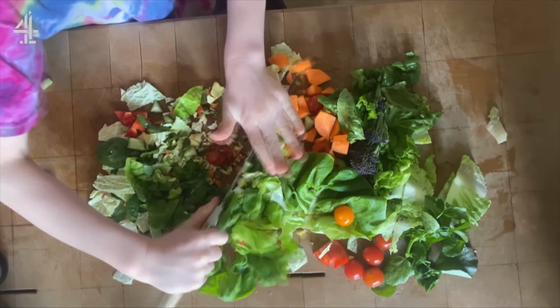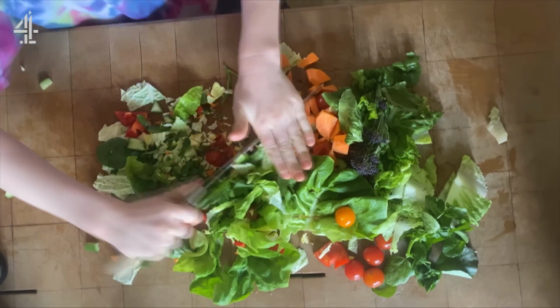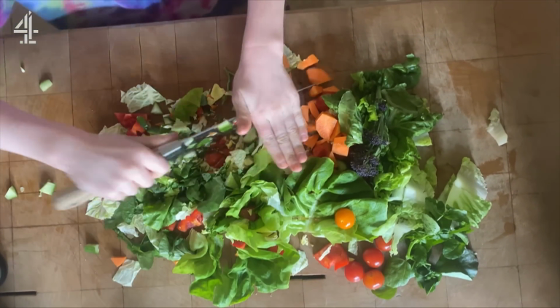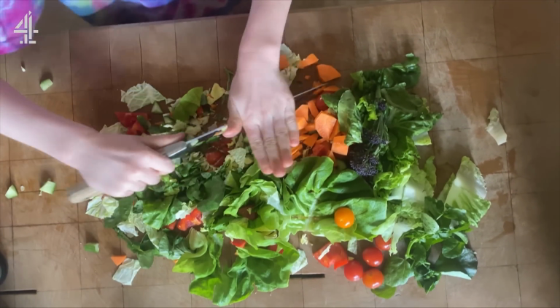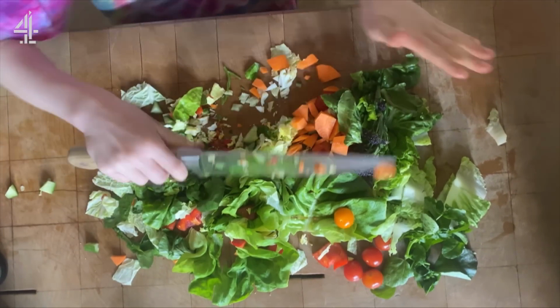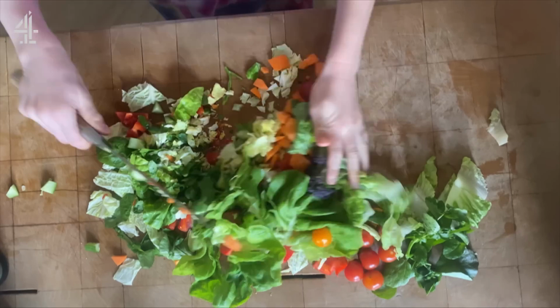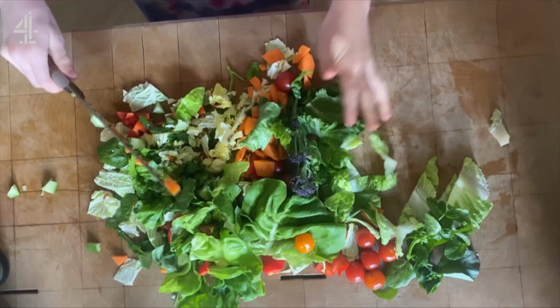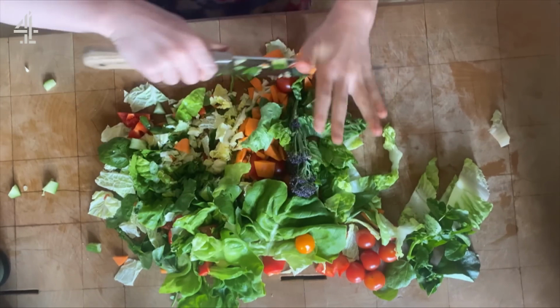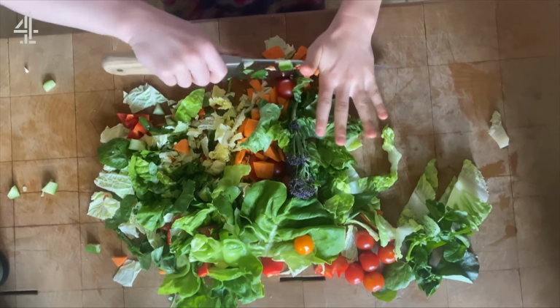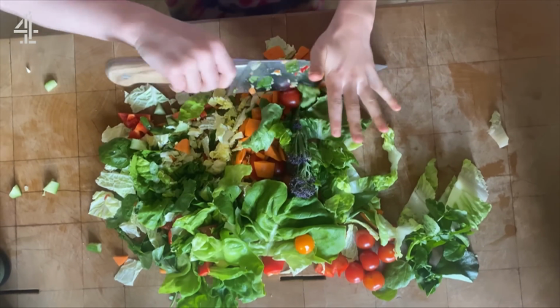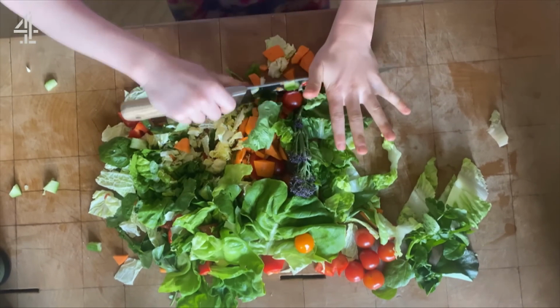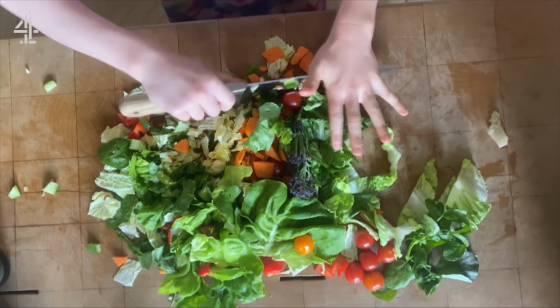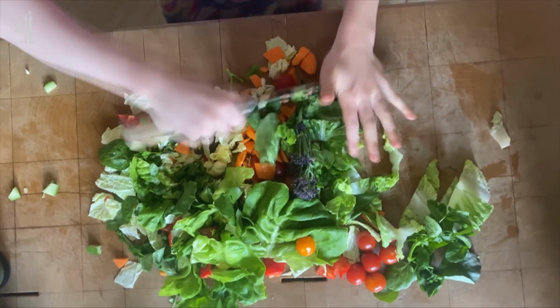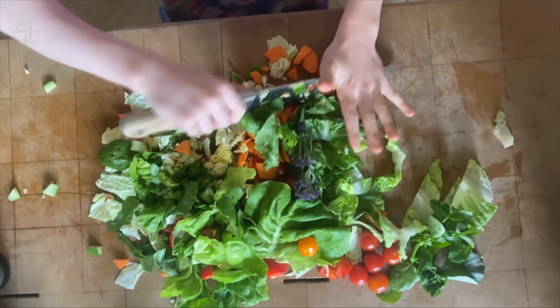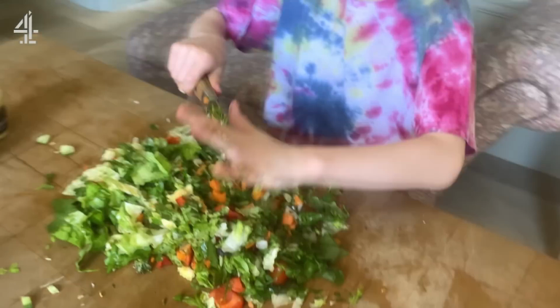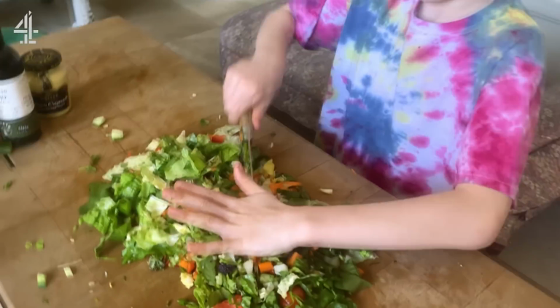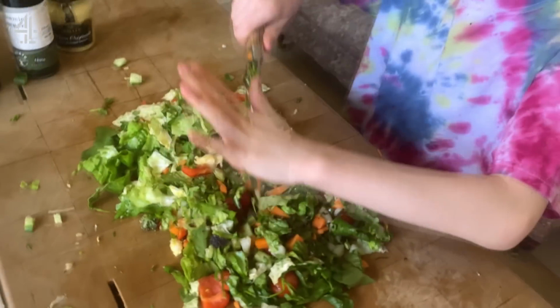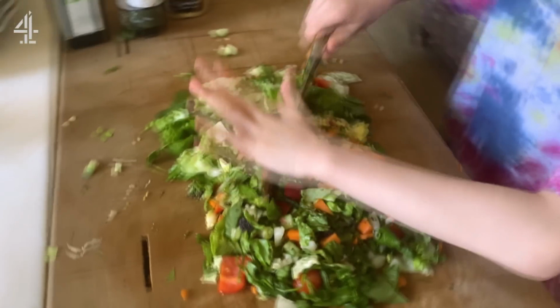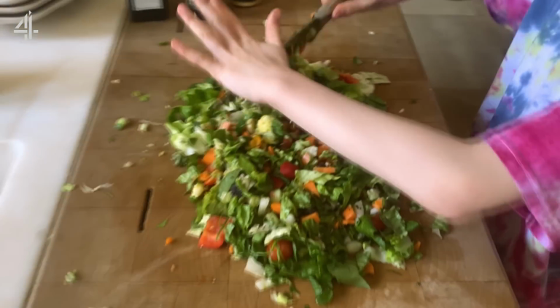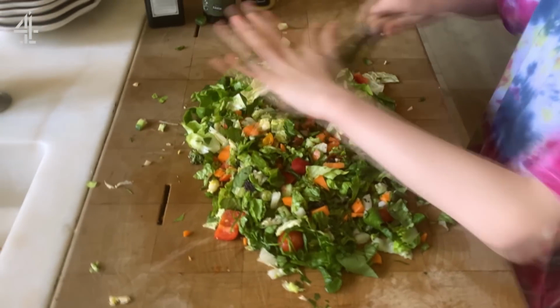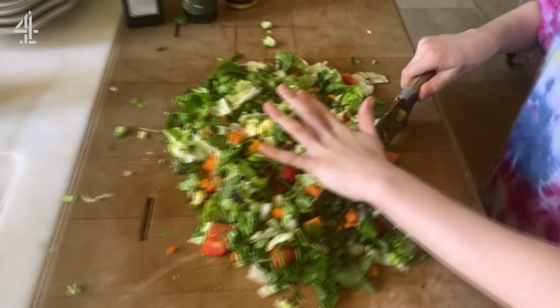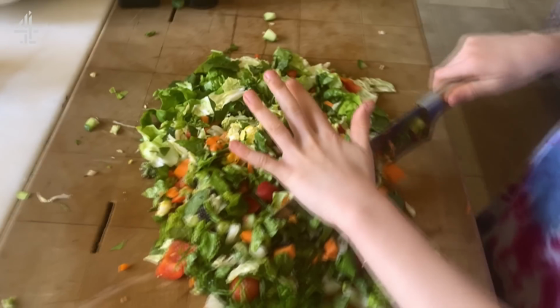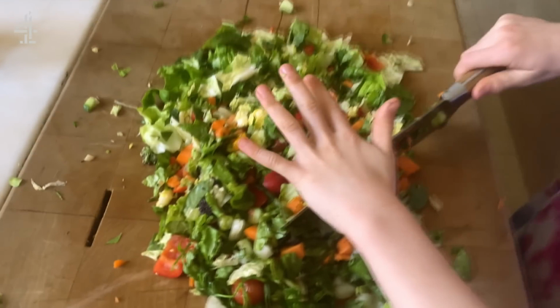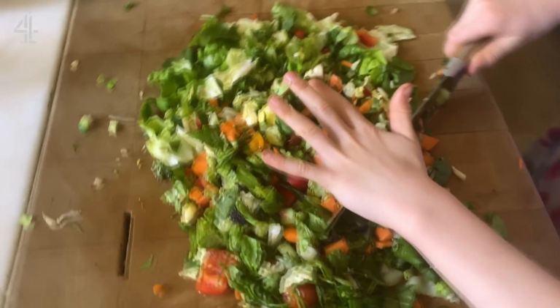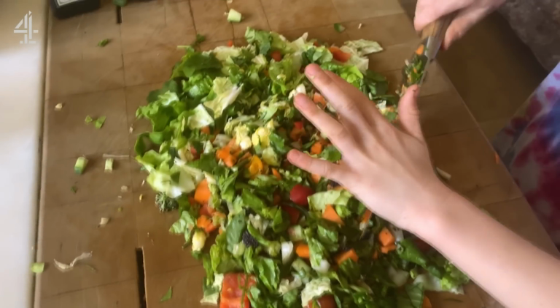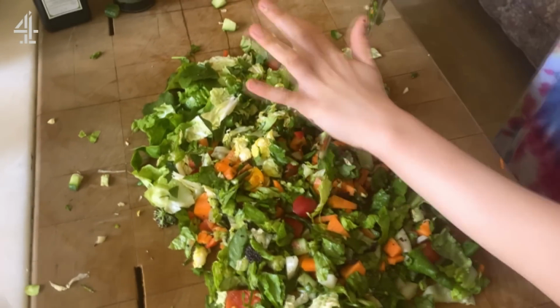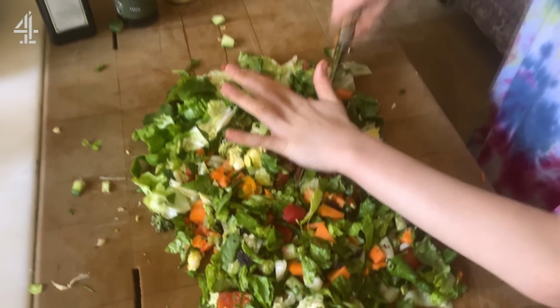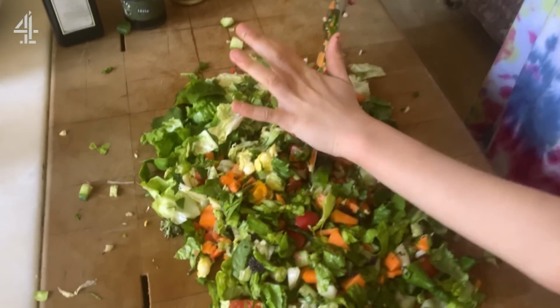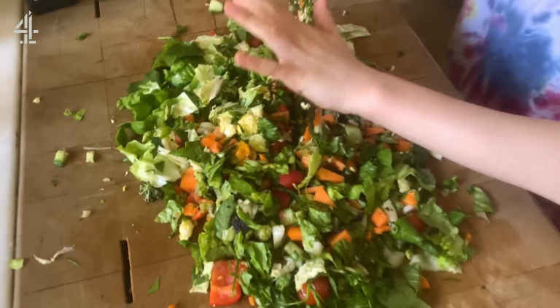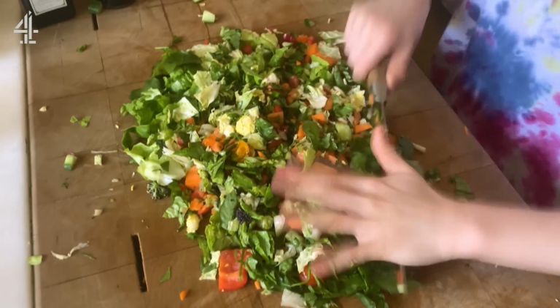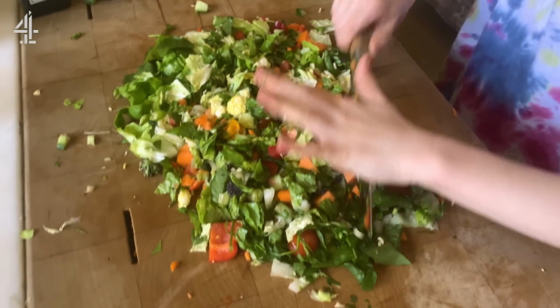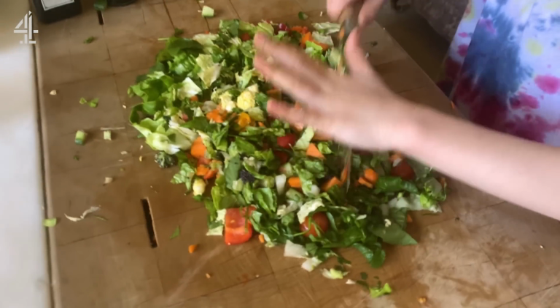Both hands are out the way of the blade, one's at the end of the blade to support it, fingers out, not crossed, and then you've got one on the handle. We love a chopped salad! We can dress it up with like French dressing, balsamic dressing, or like a yoghurt dressing.